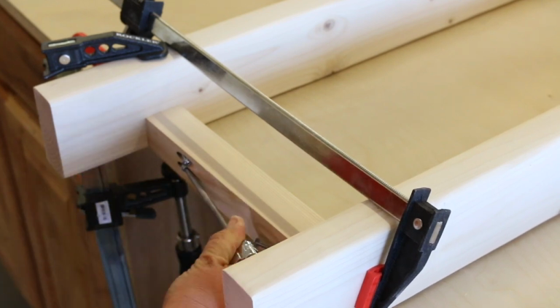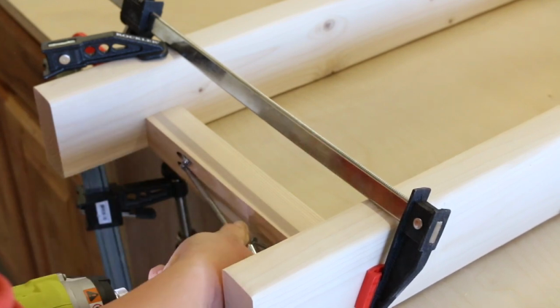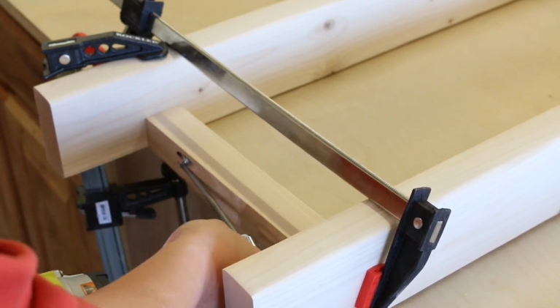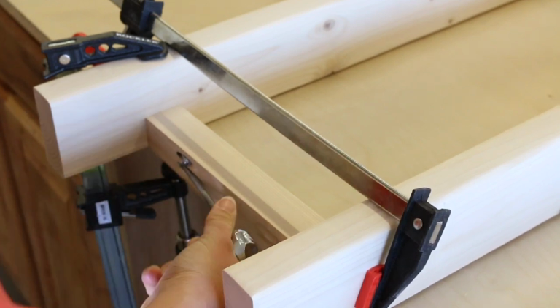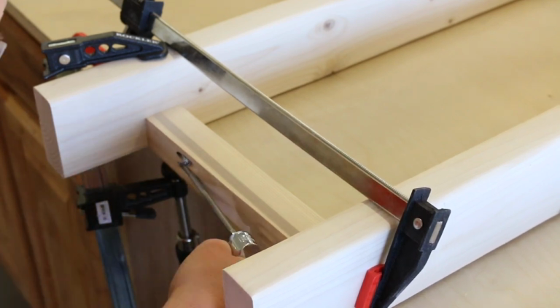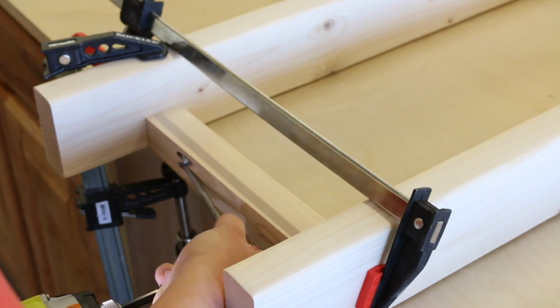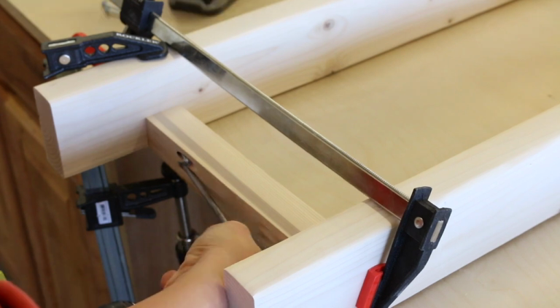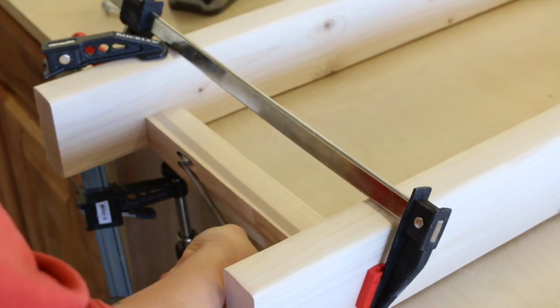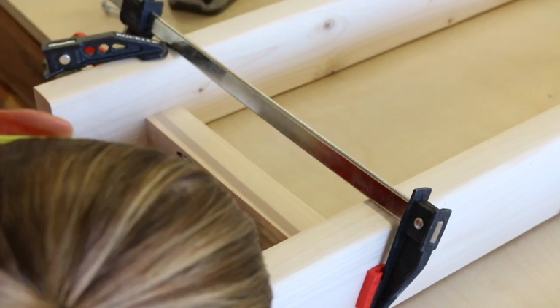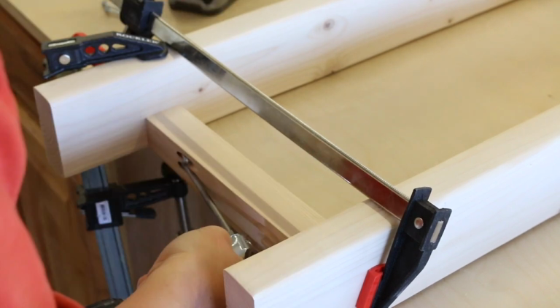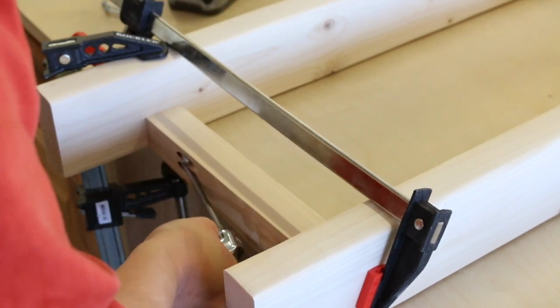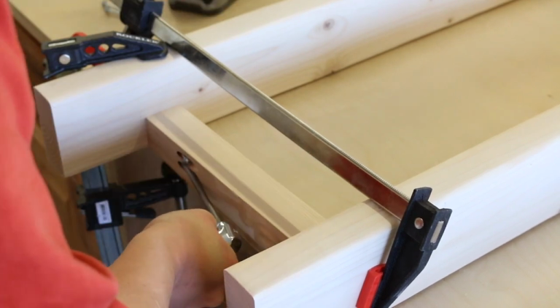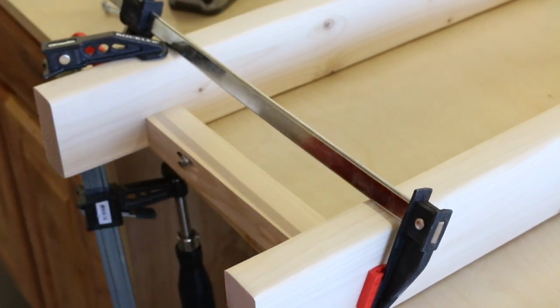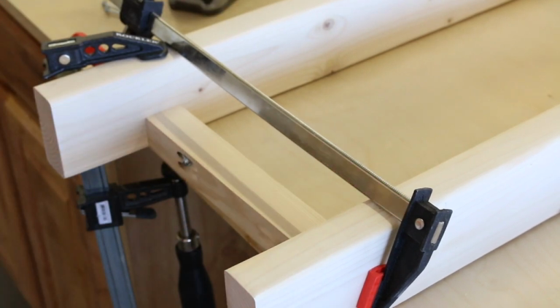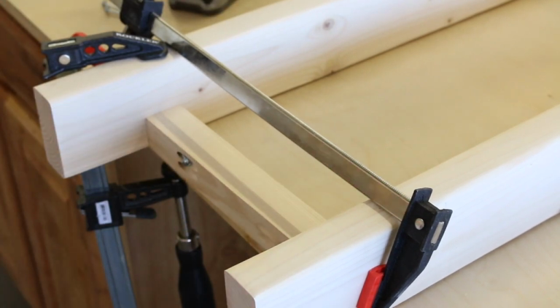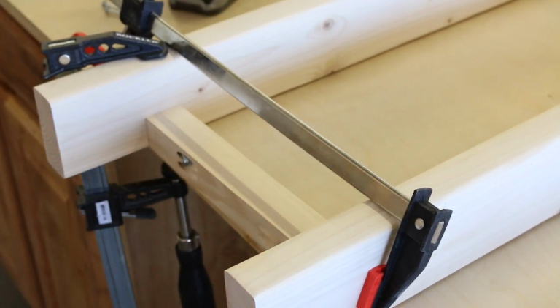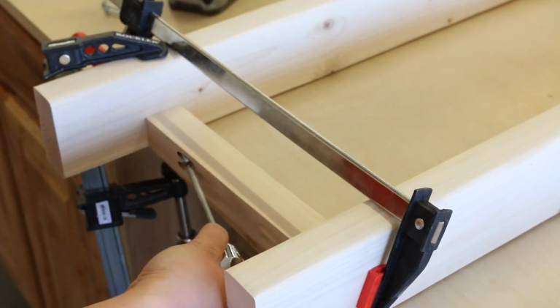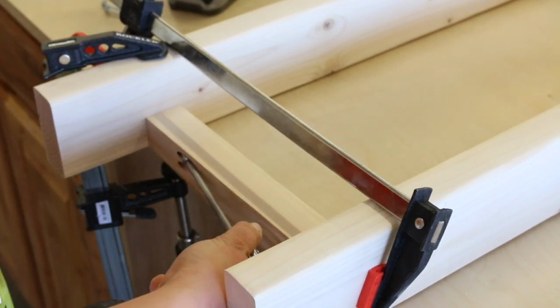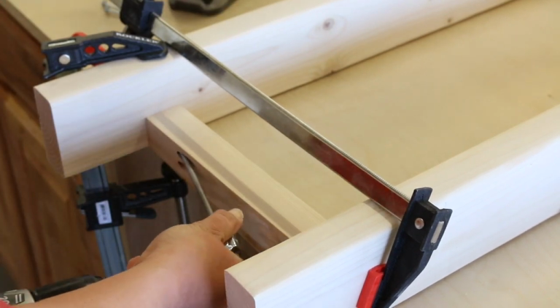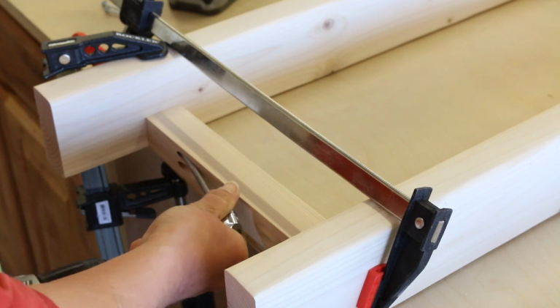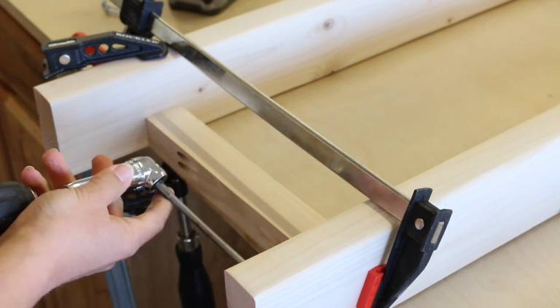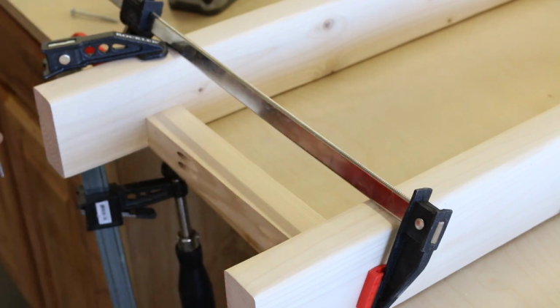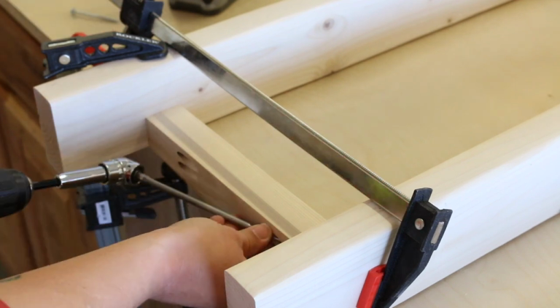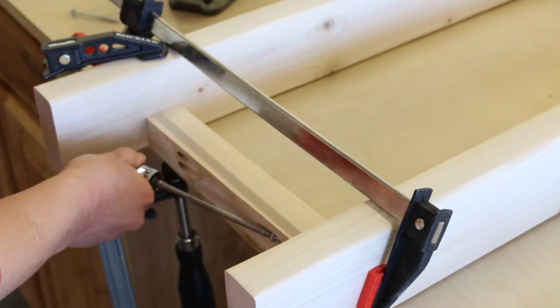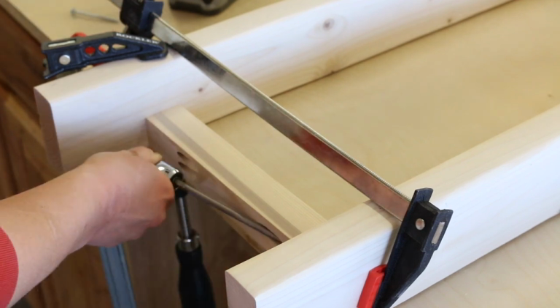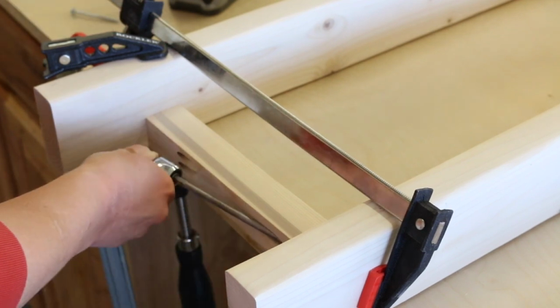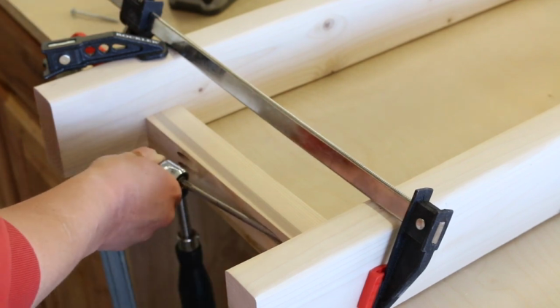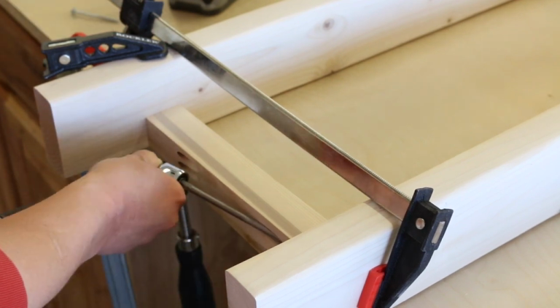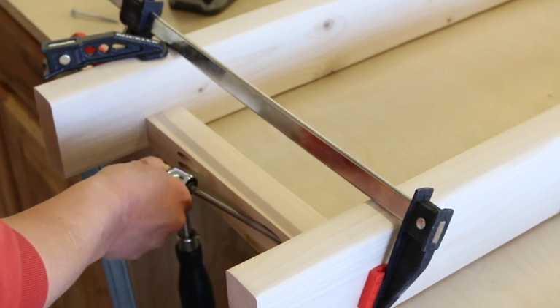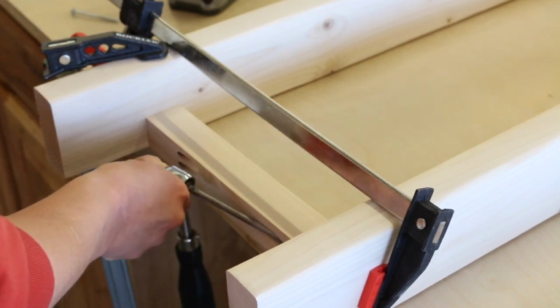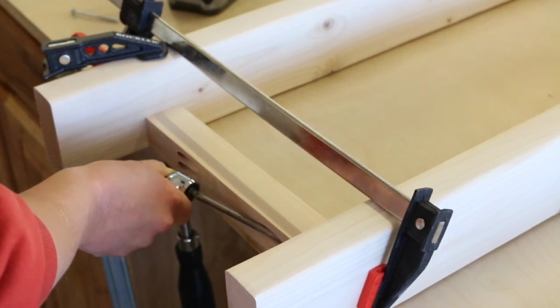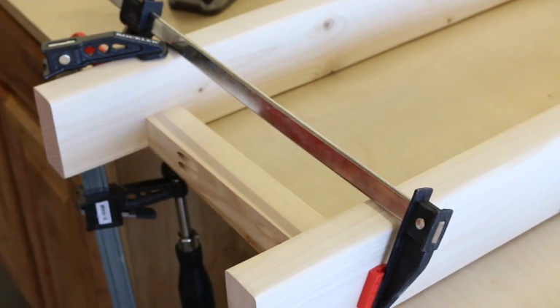There wasn't enough space for my impact driver to drive the screws into the bottom pieces, so I used my trusty offset bit, which I'll link to in the description below. It's an inexpensive gadget that's worth its weight in gold for these tight spaces.